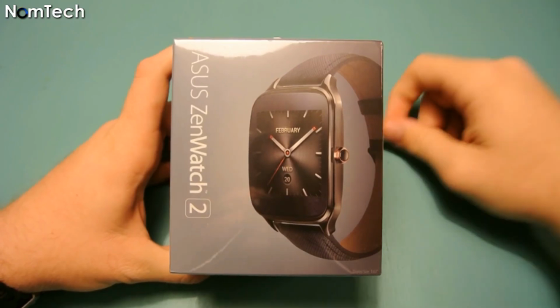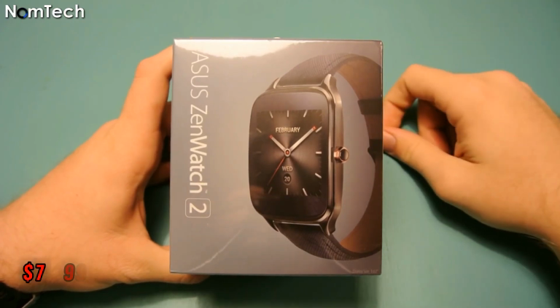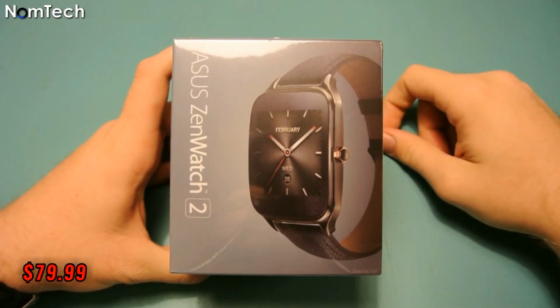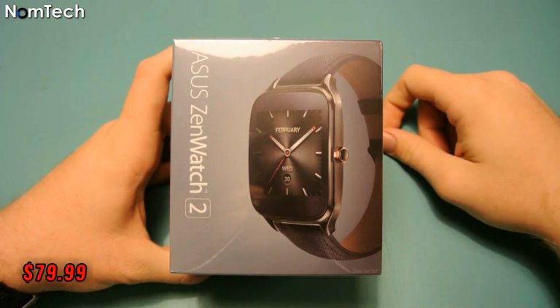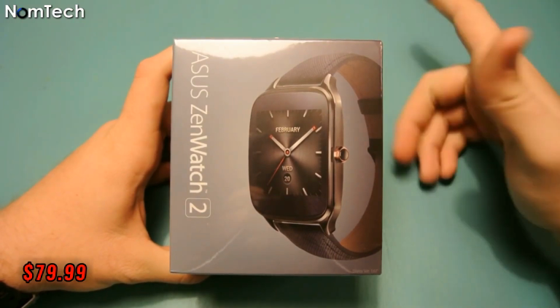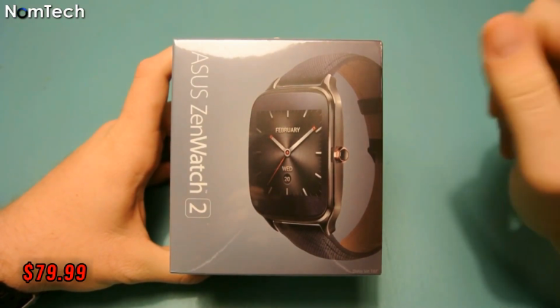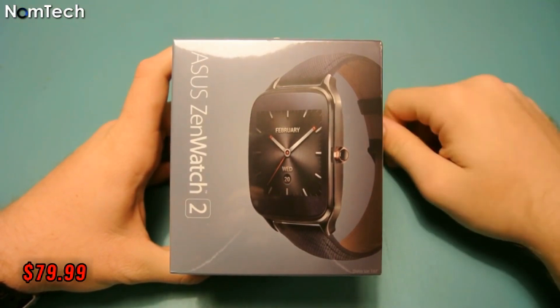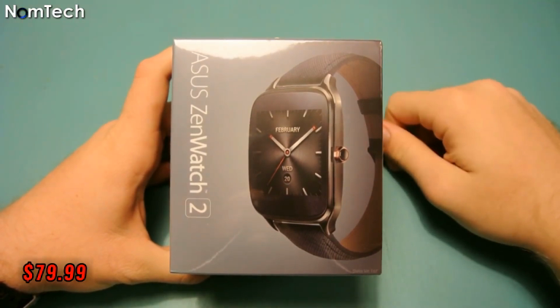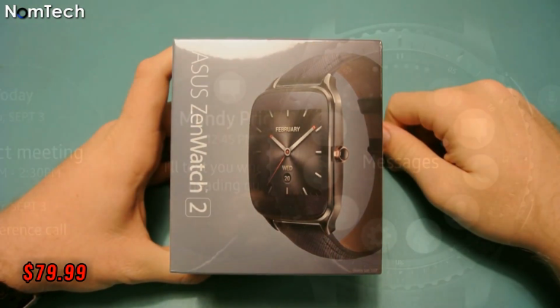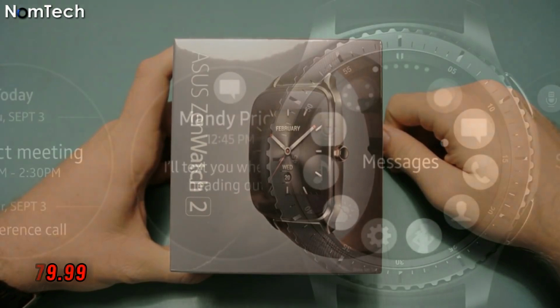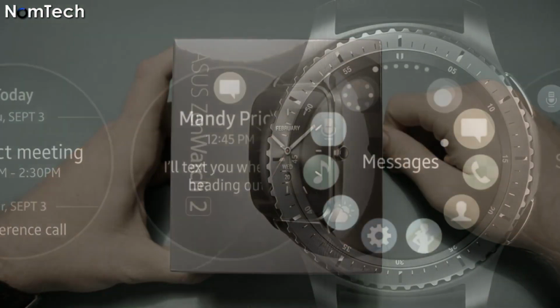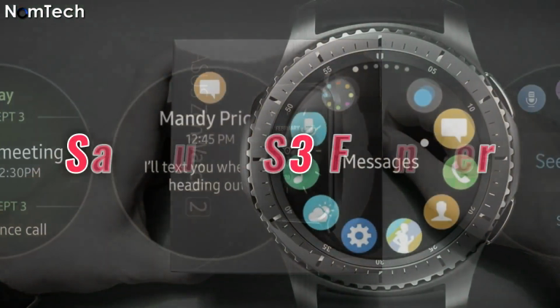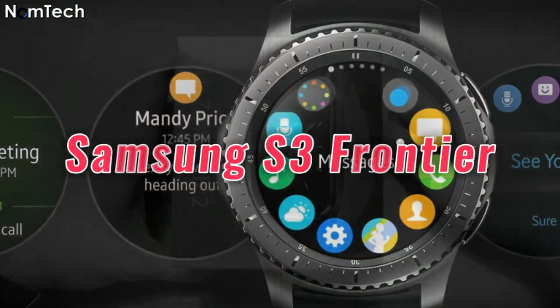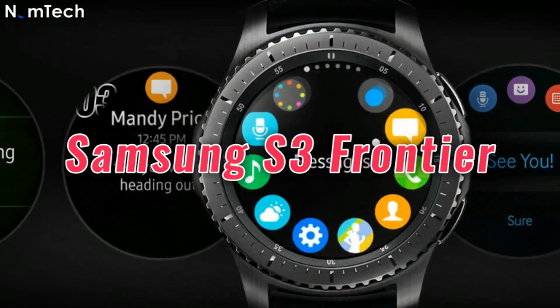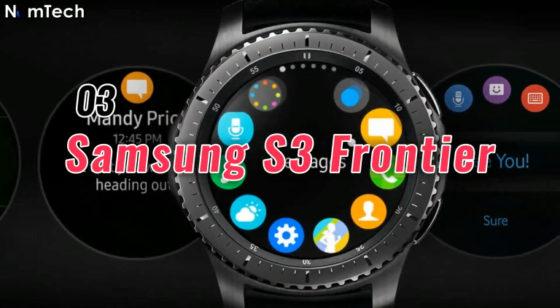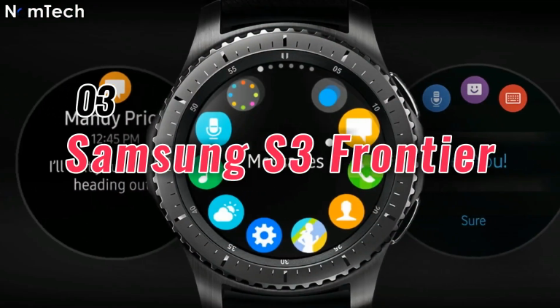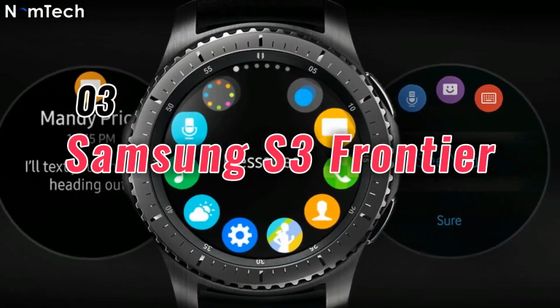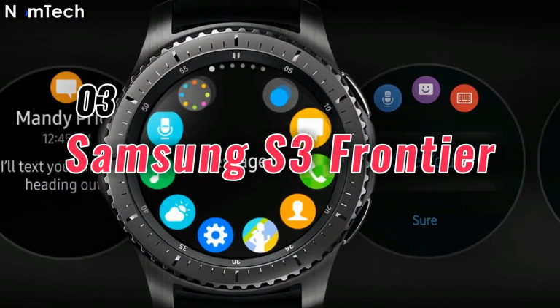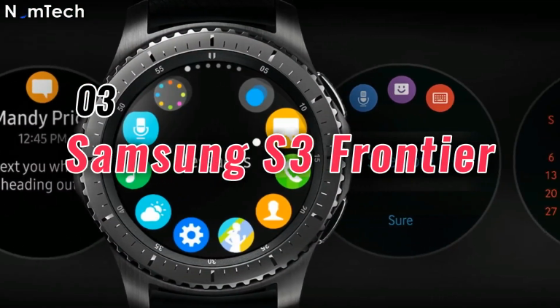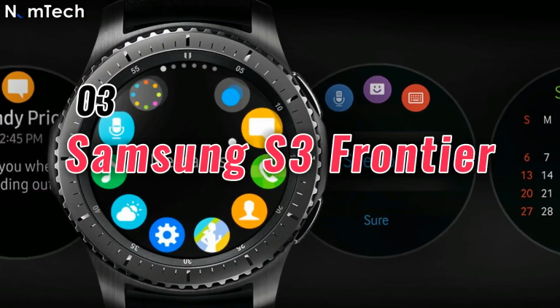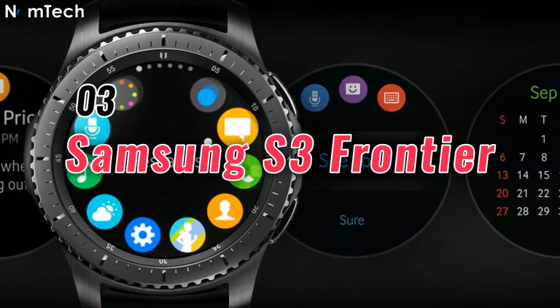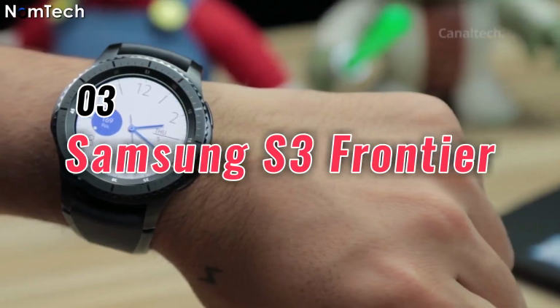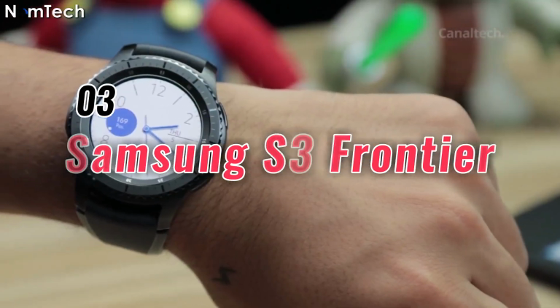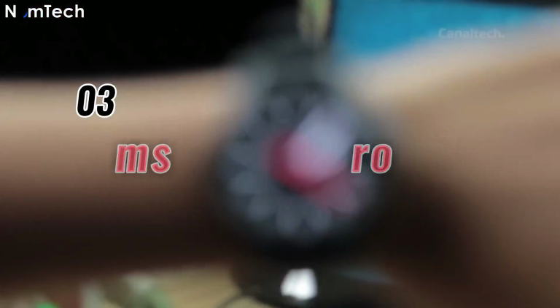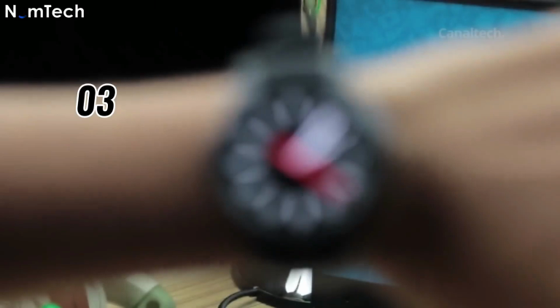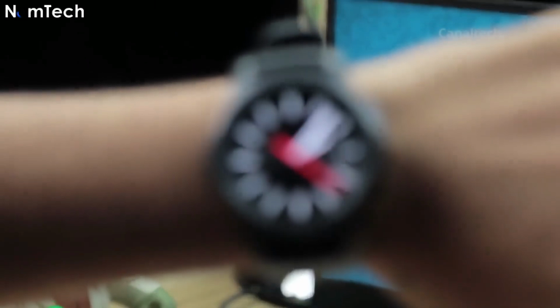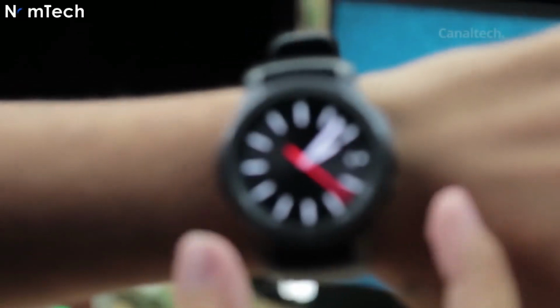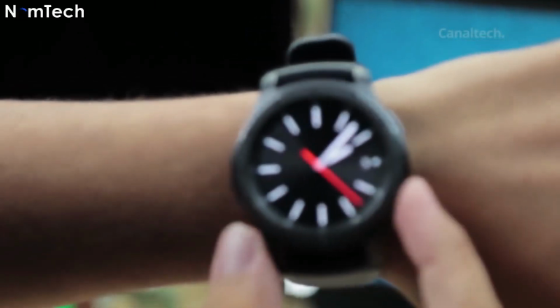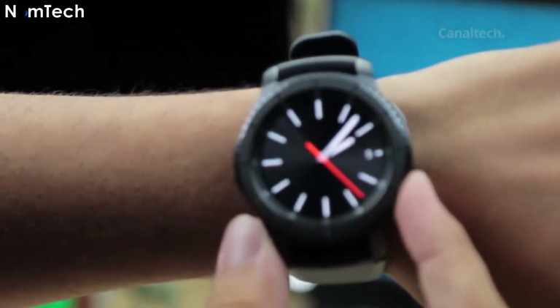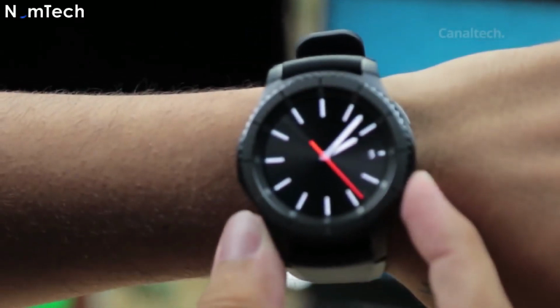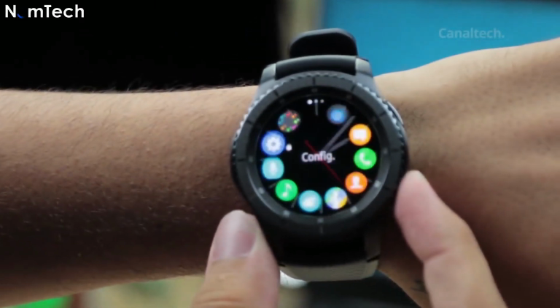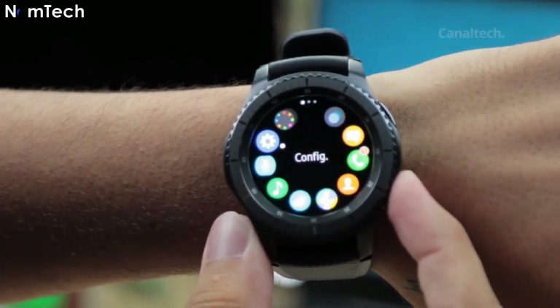You can also receive or make calls from the Asus ZenWatch 2. The price is $79.99.